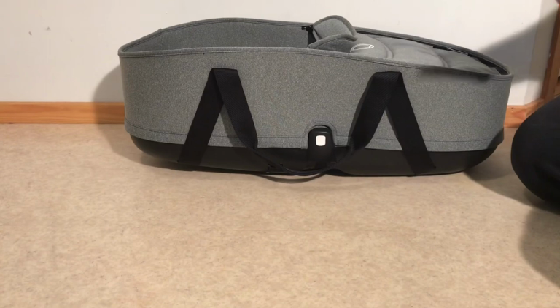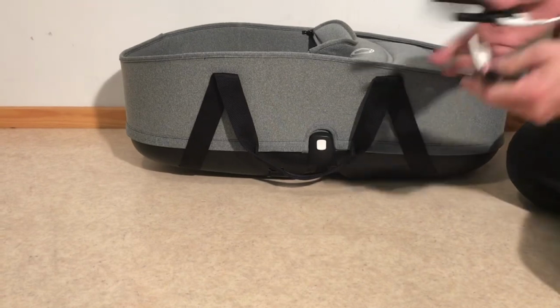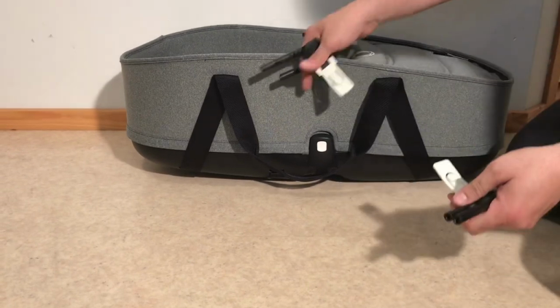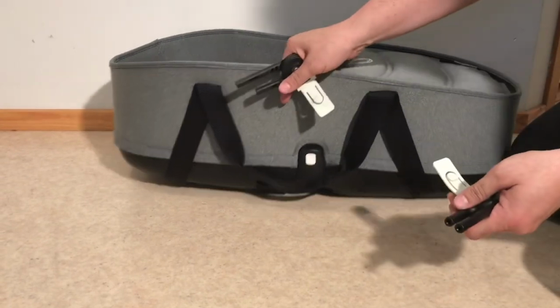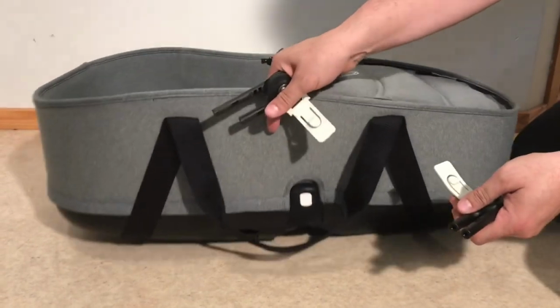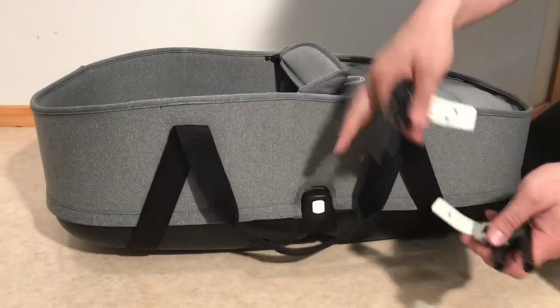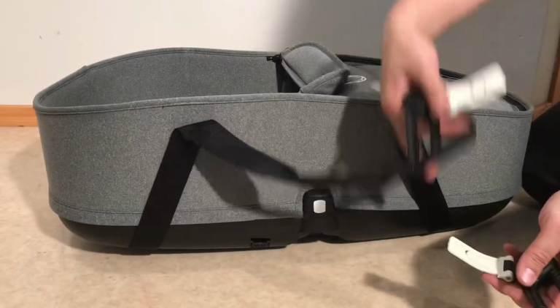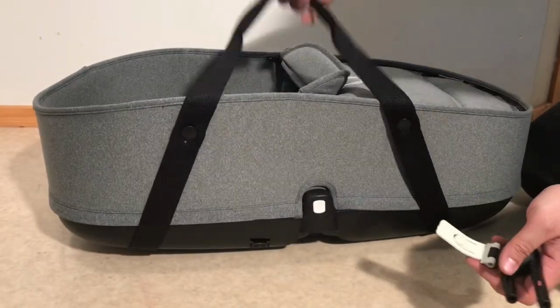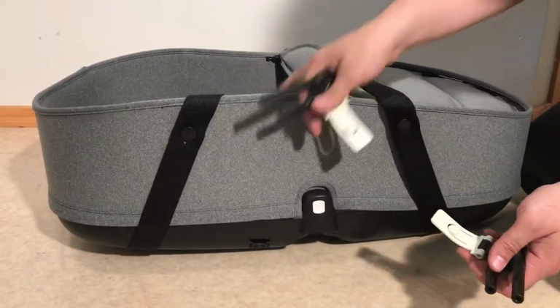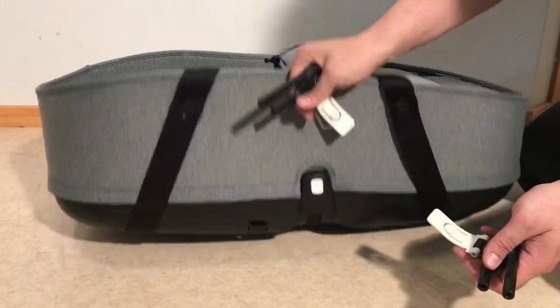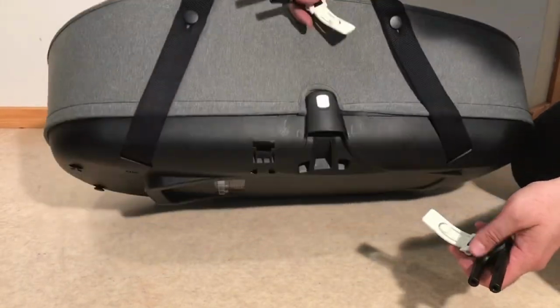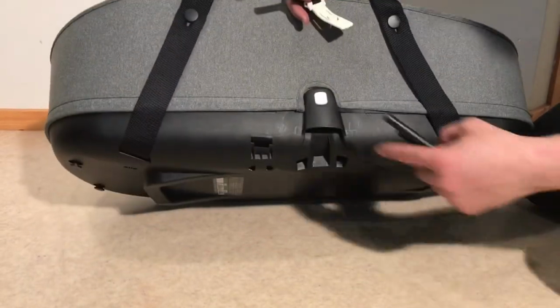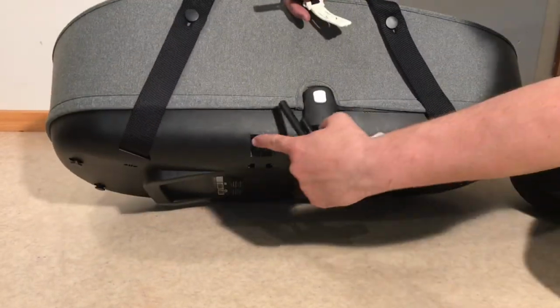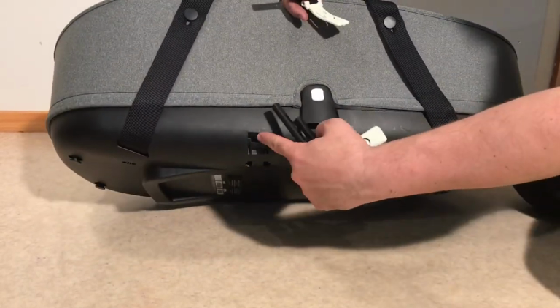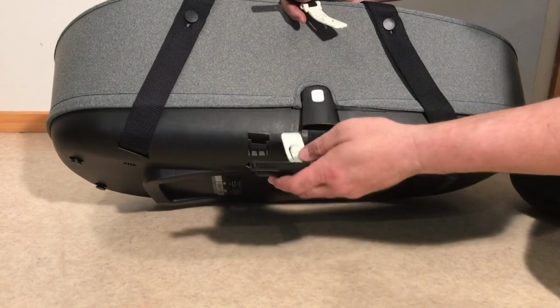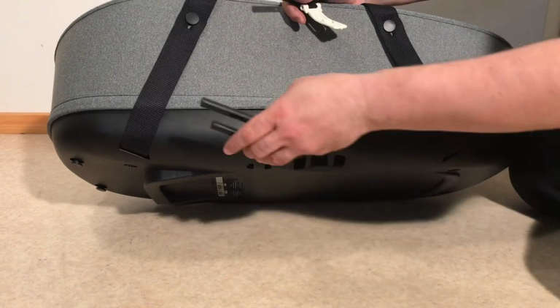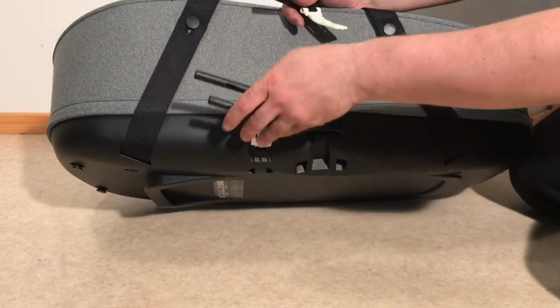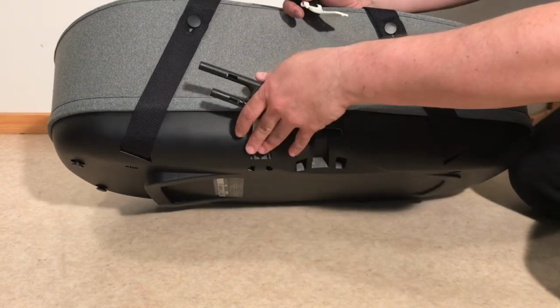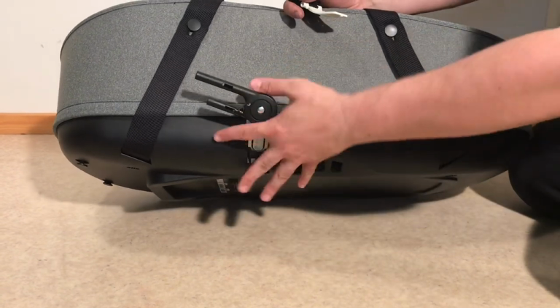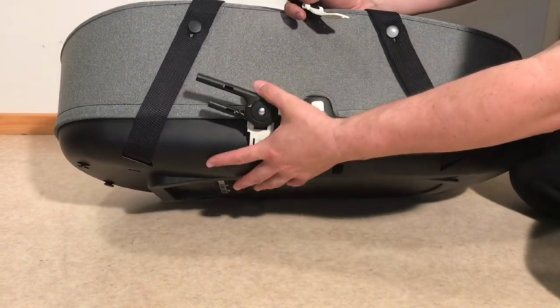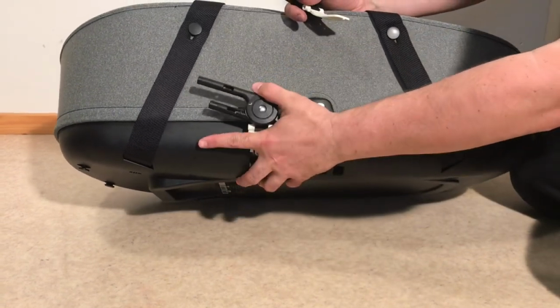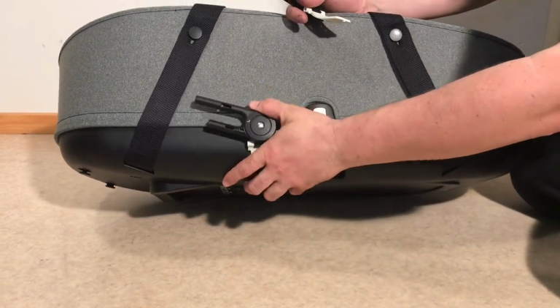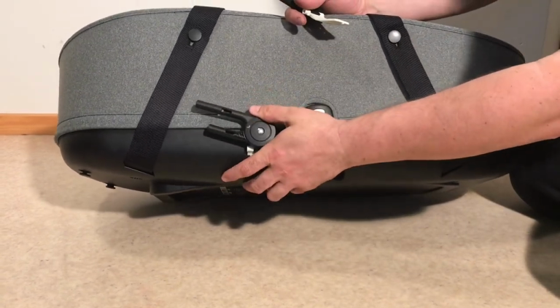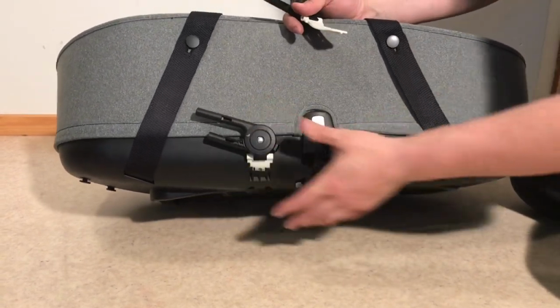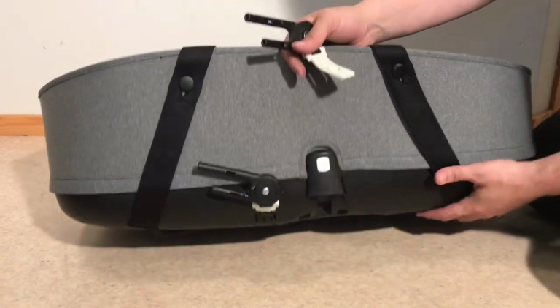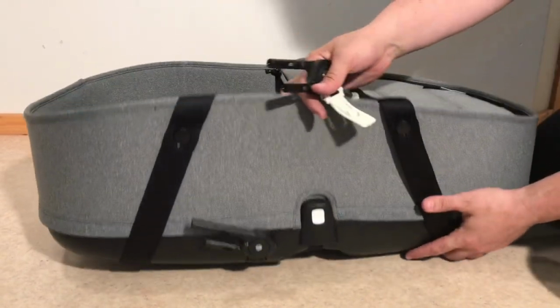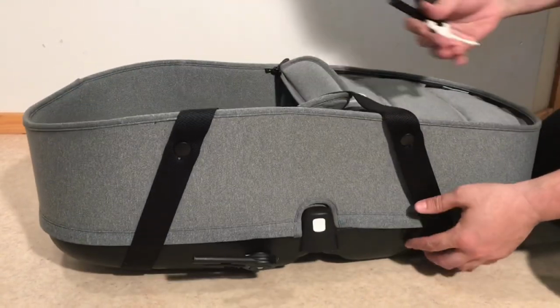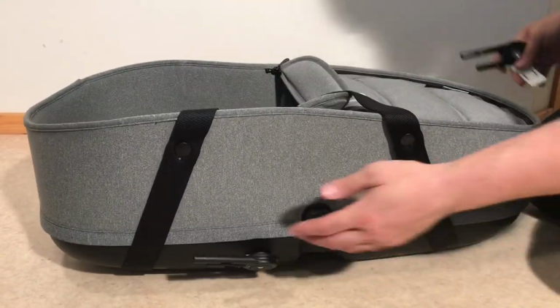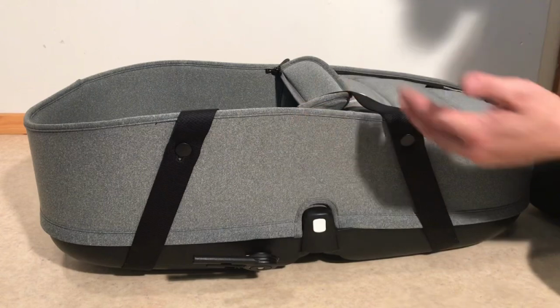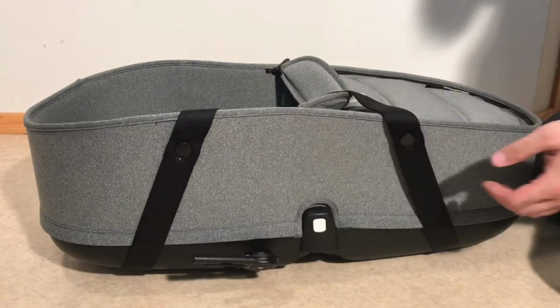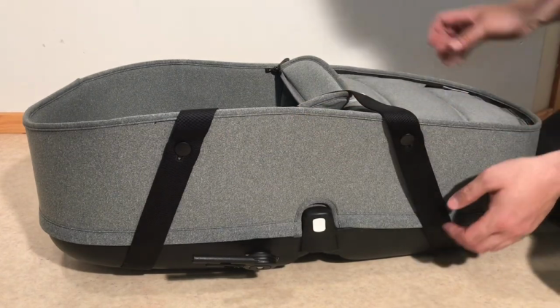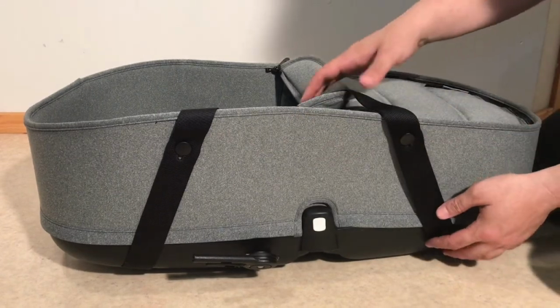When you take your bassinet, if you look at it on the side there's a little slot here, and you can press them in on the same side as they went in on the seat.